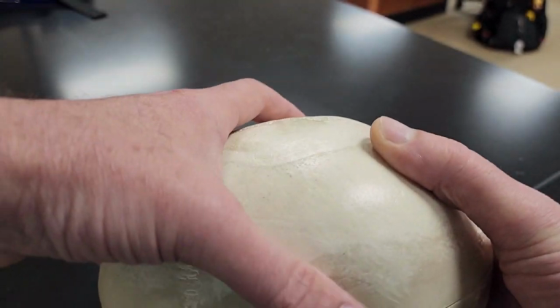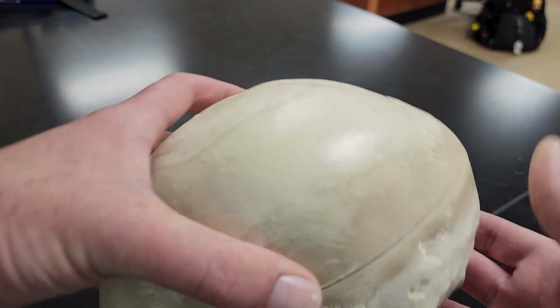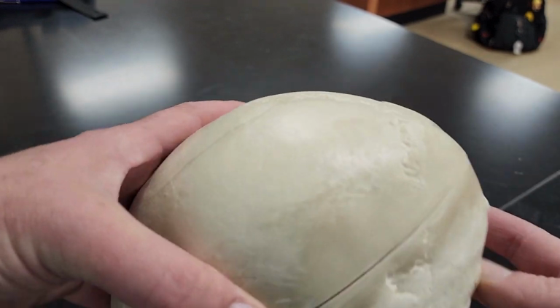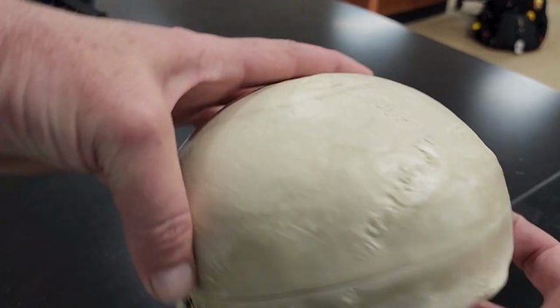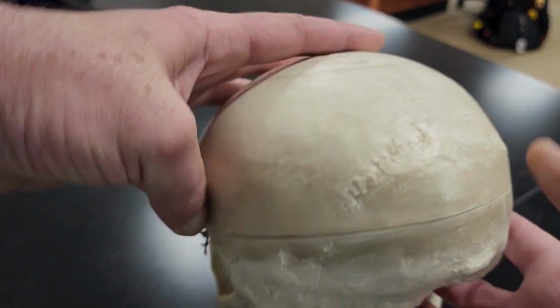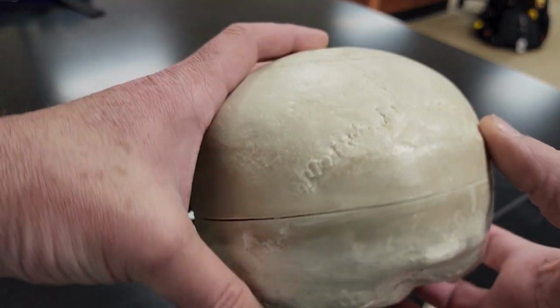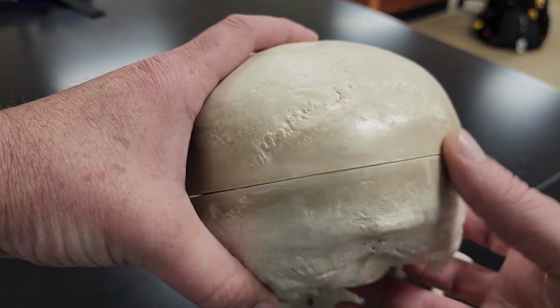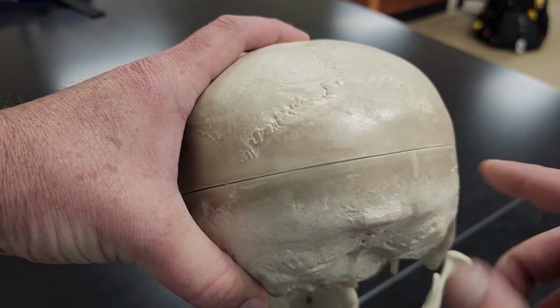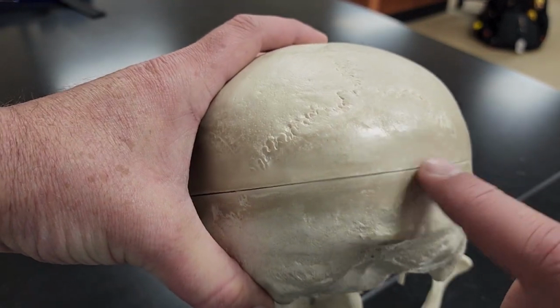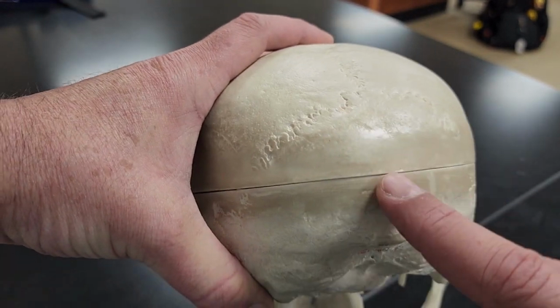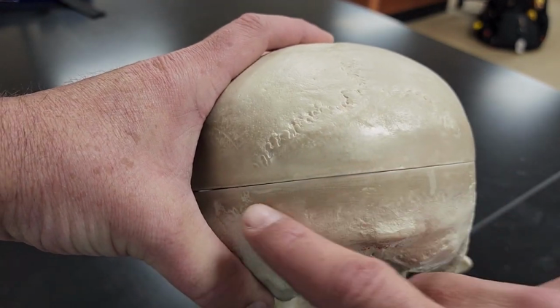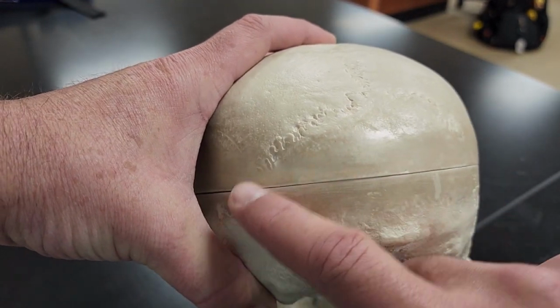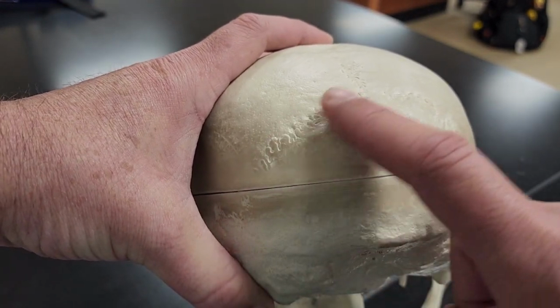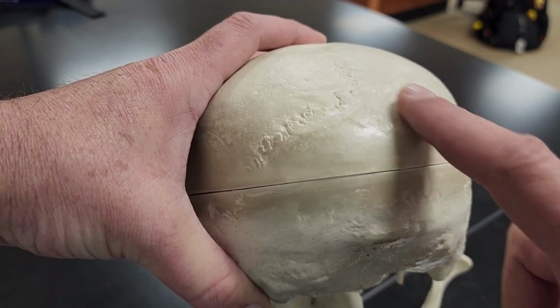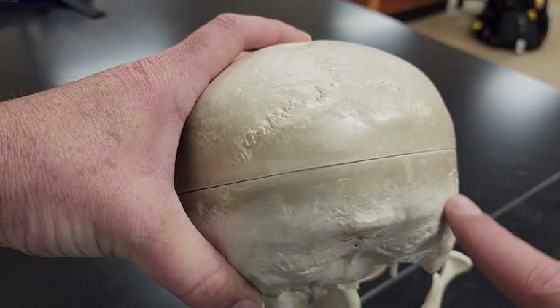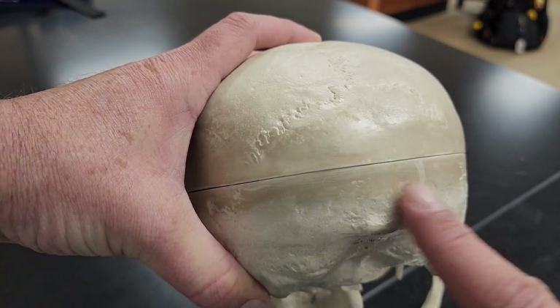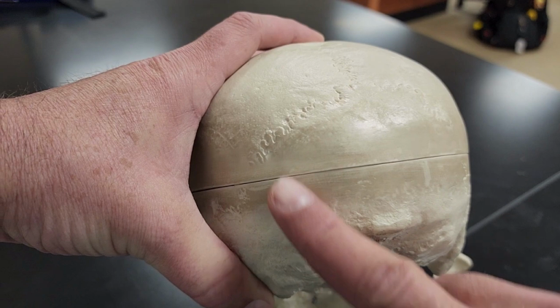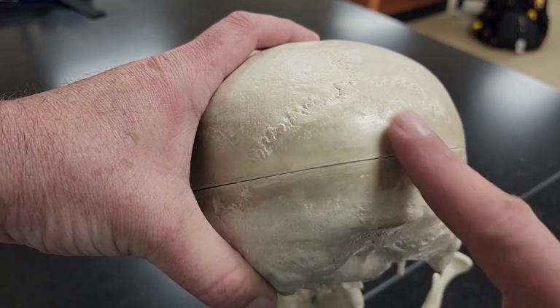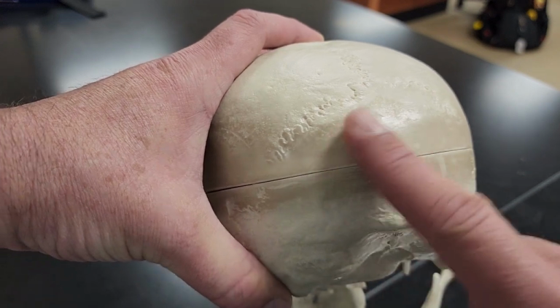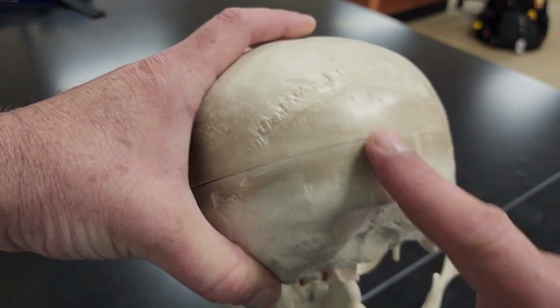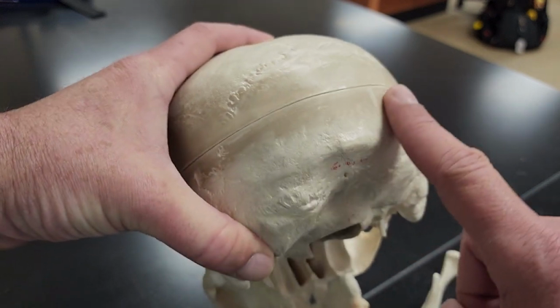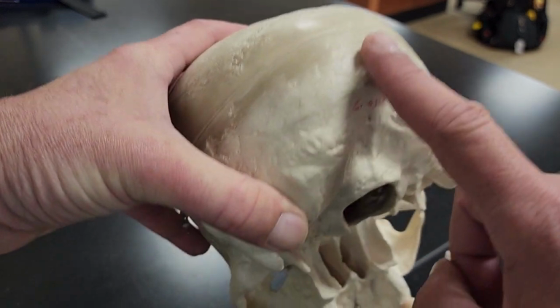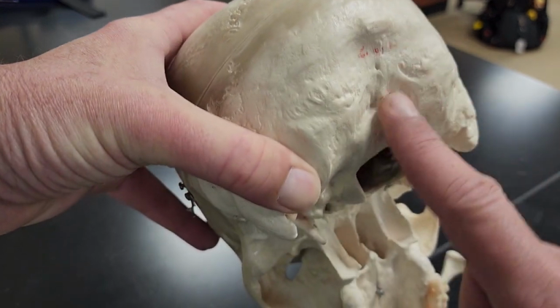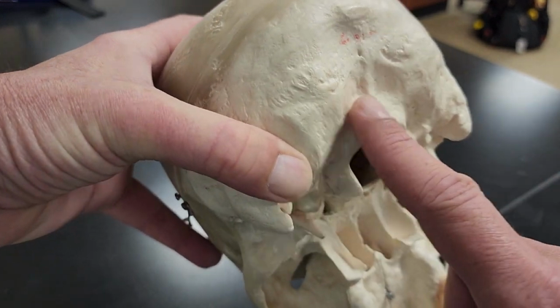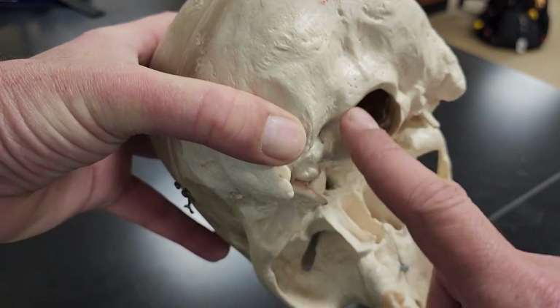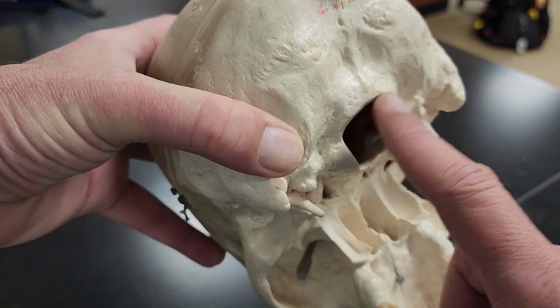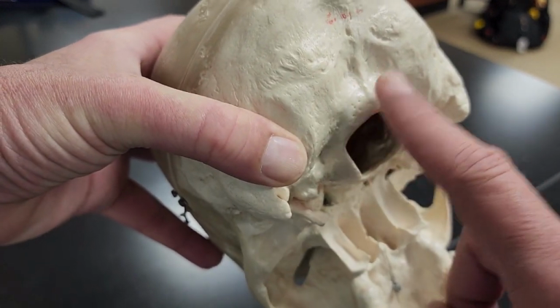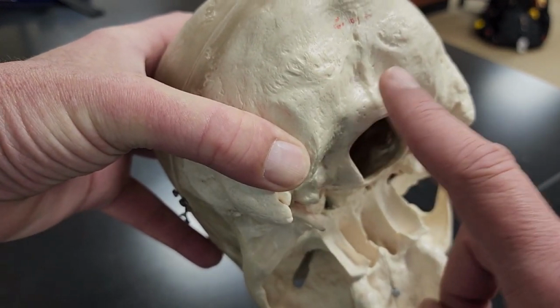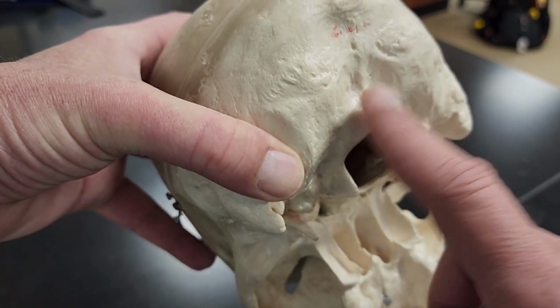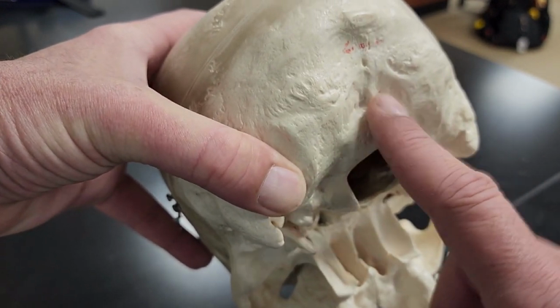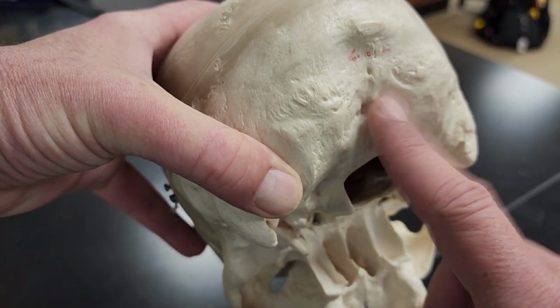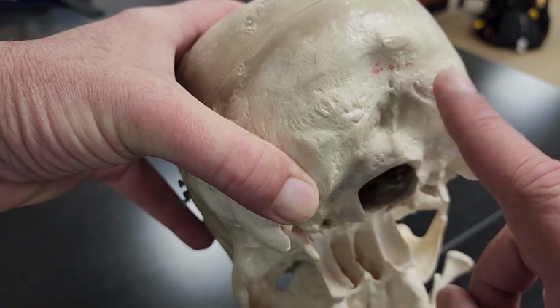We keep working our way back. At the back of the skull, this is my occipital bone. Everything under this suture is my occipital bone, and it extends all the way down to the back of my foramen magnum here.